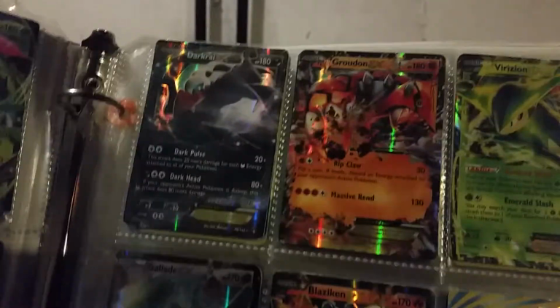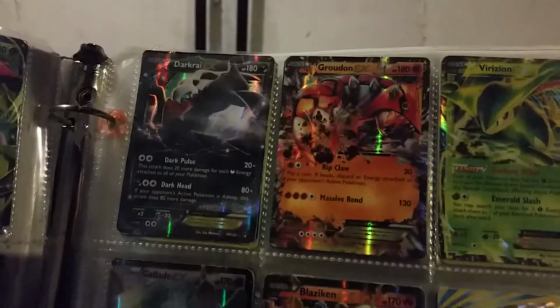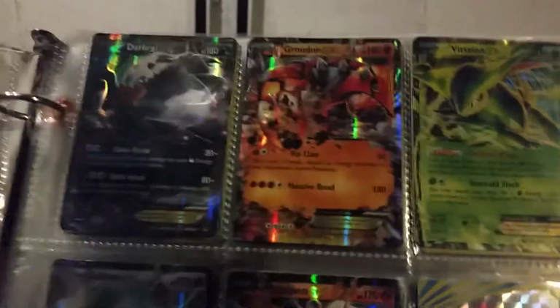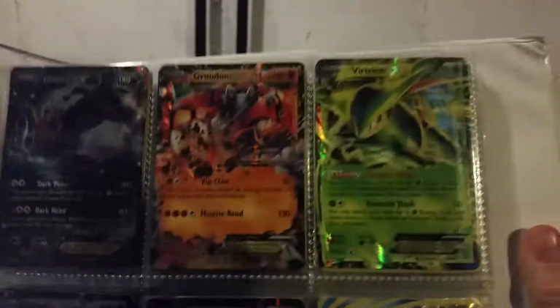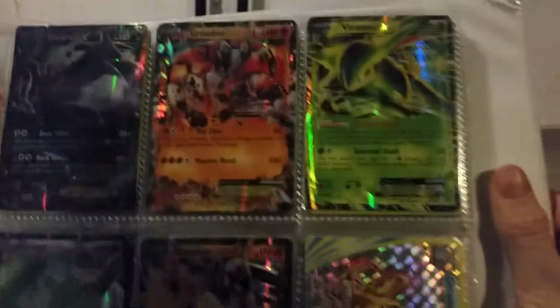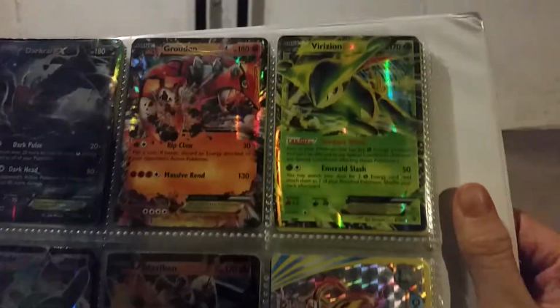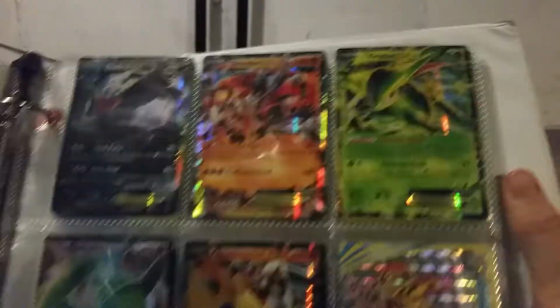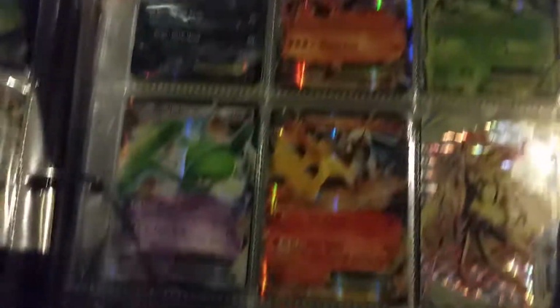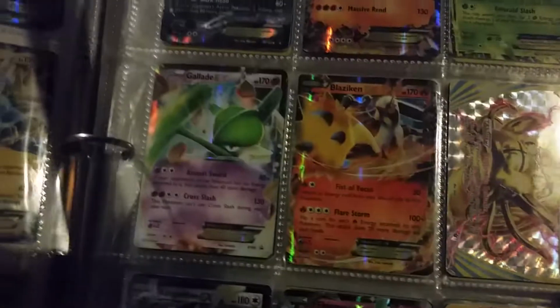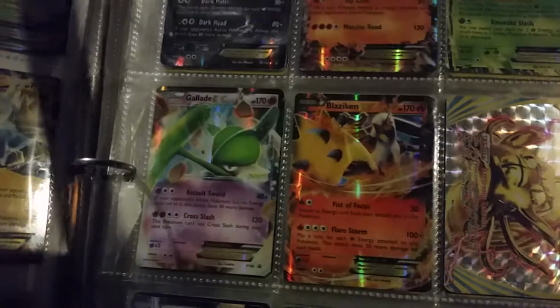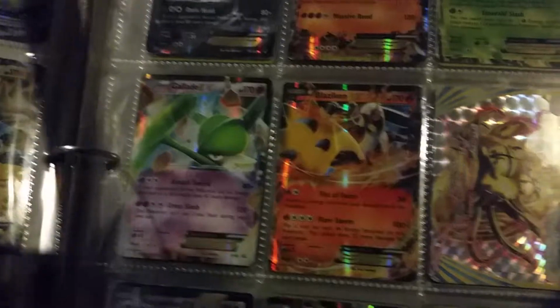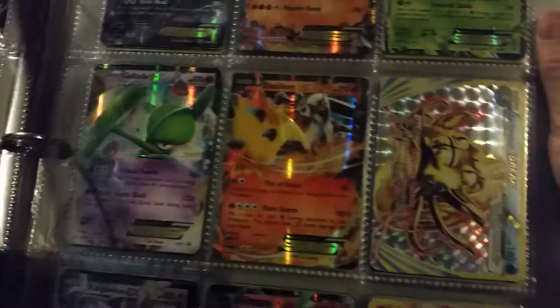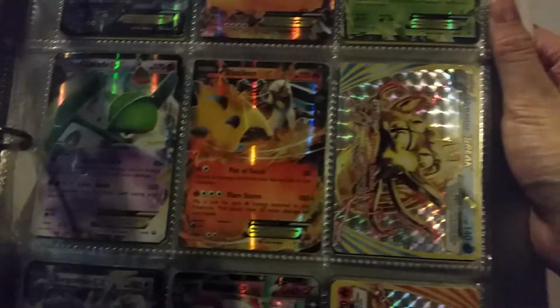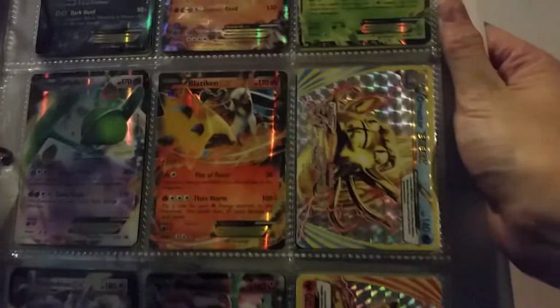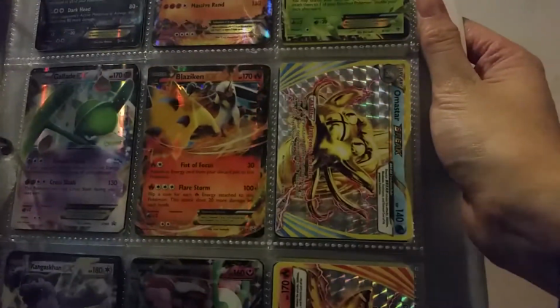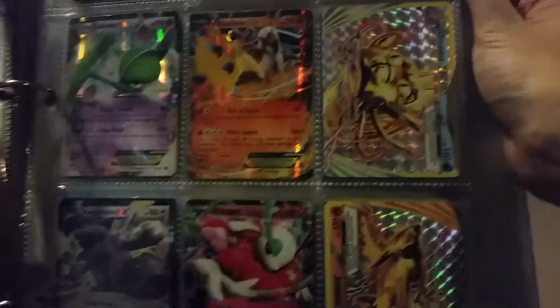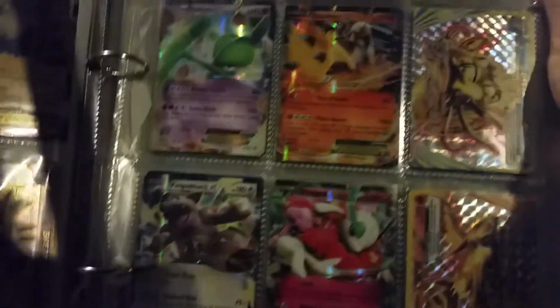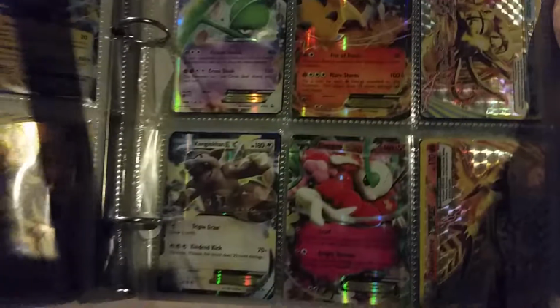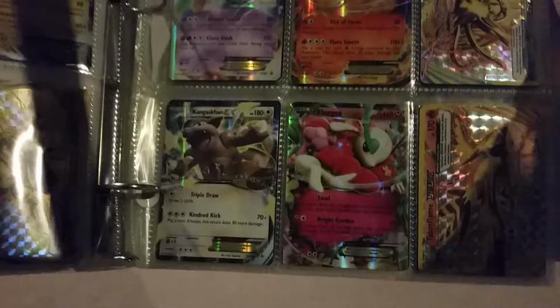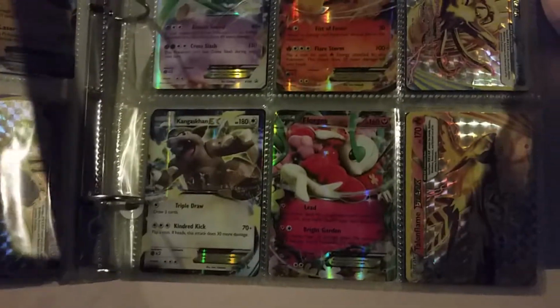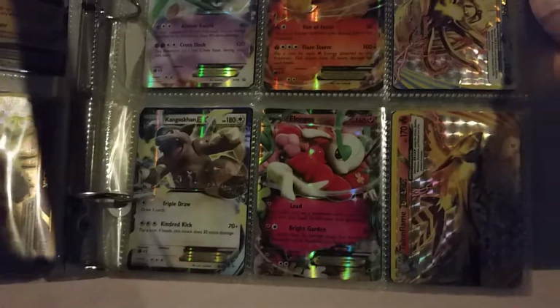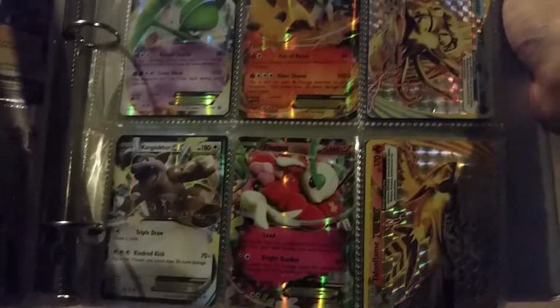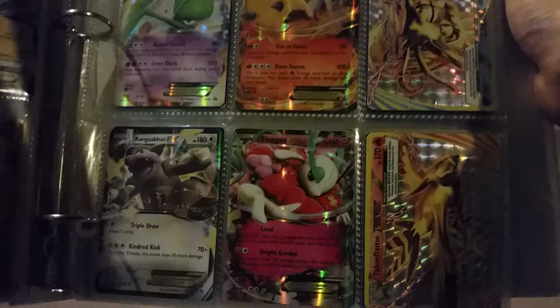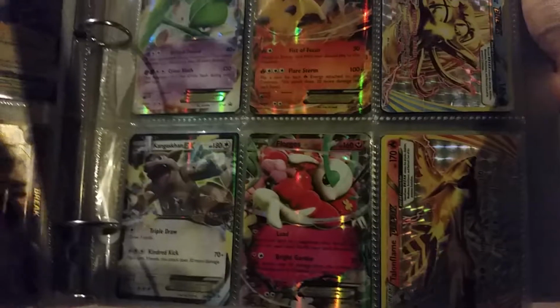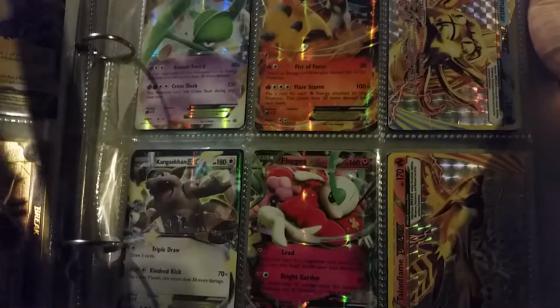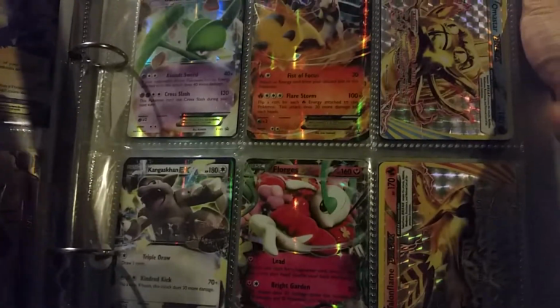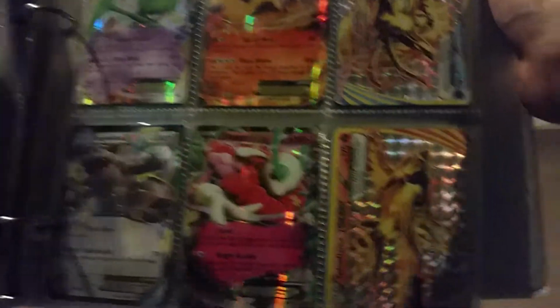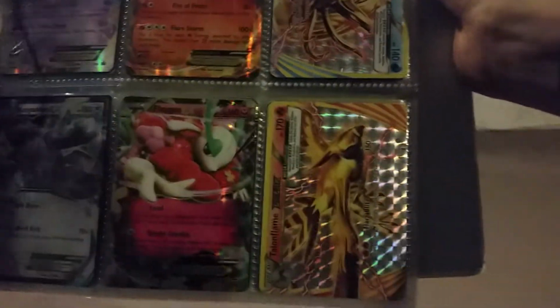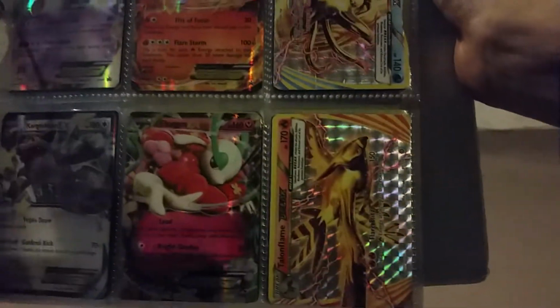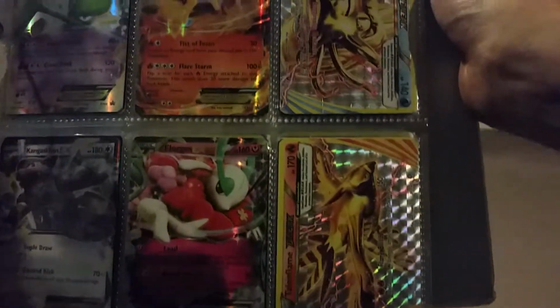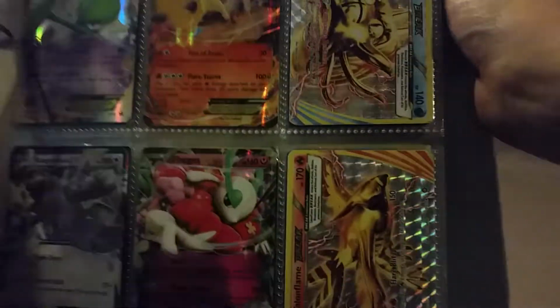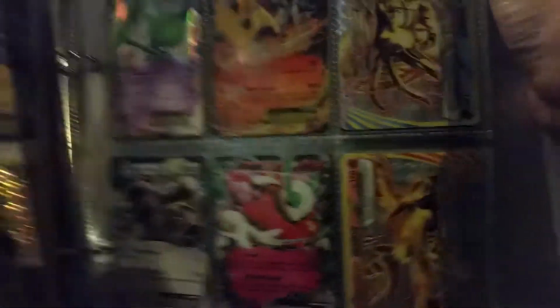We got a Darkrai EX, a Groudon EX, a Verizon EX, Galade EX, Blaziken EX, Omastar Break, Kangaskhan EX, Floridus EX, and Talonflame Break.